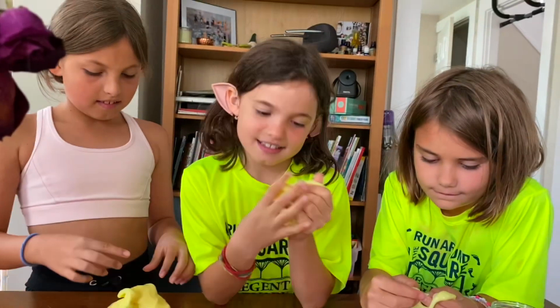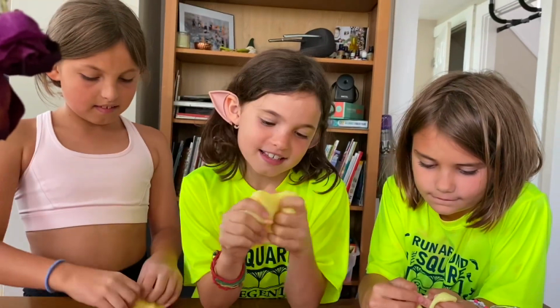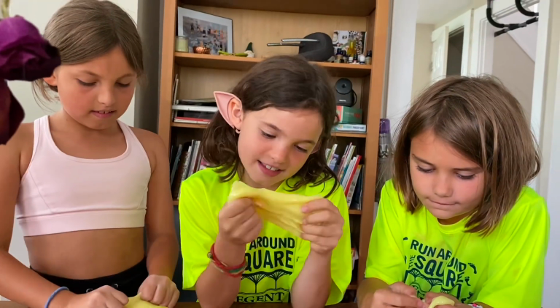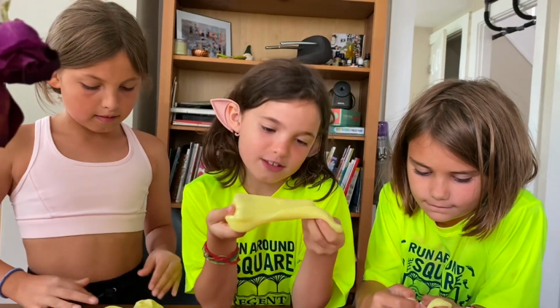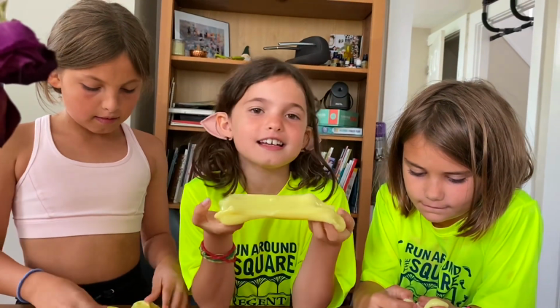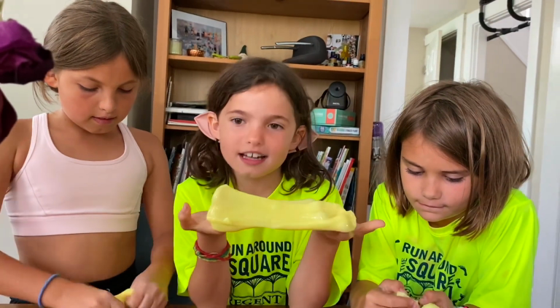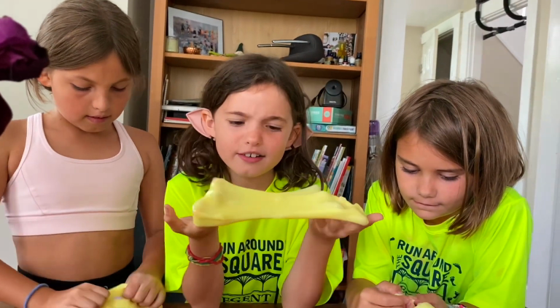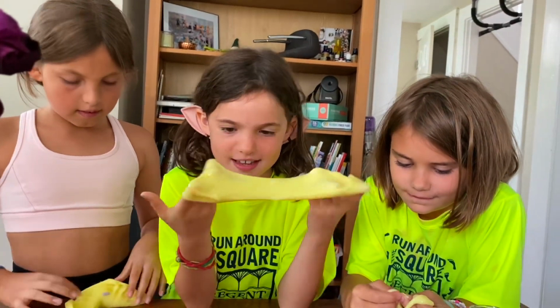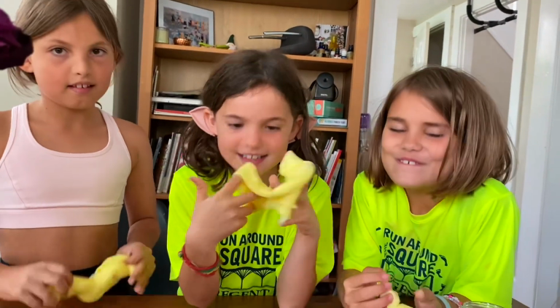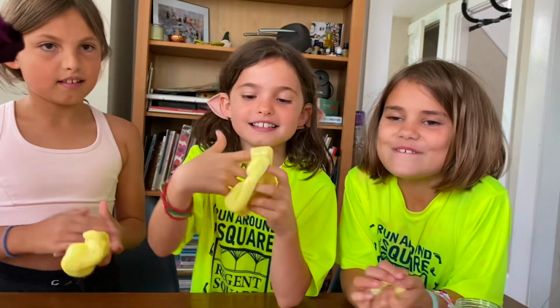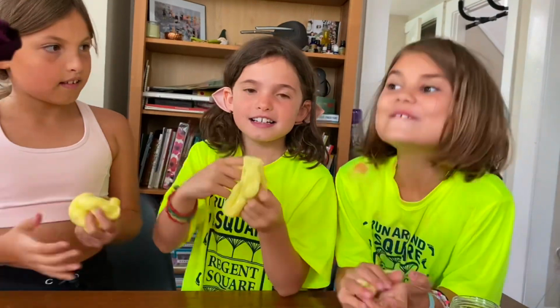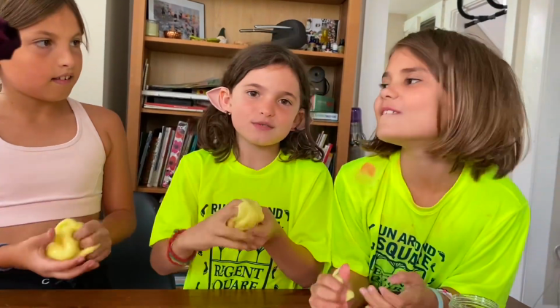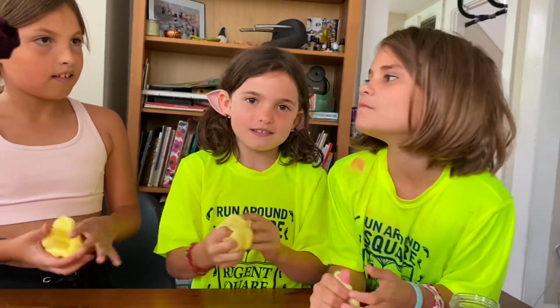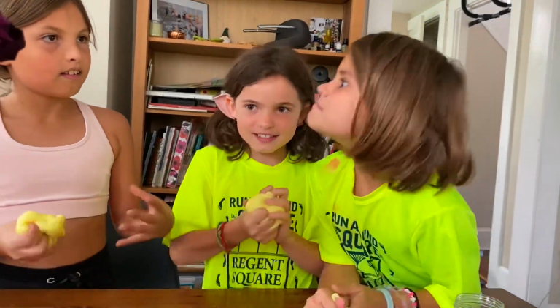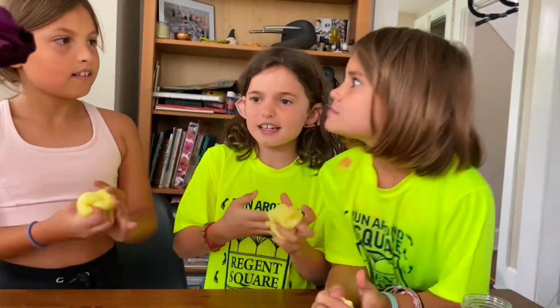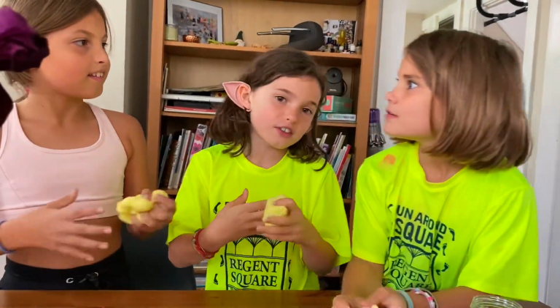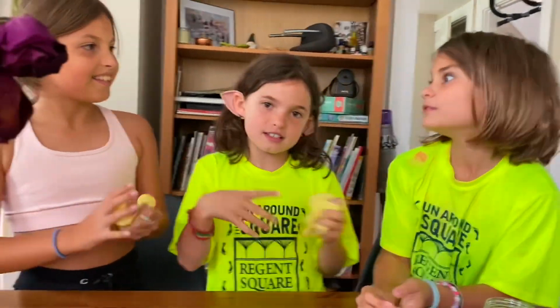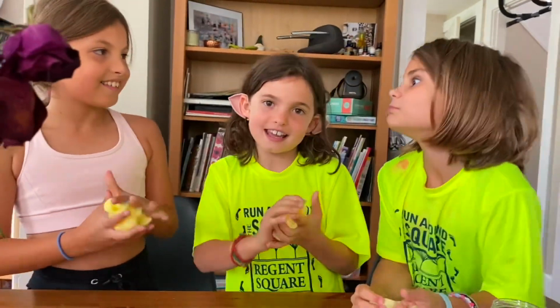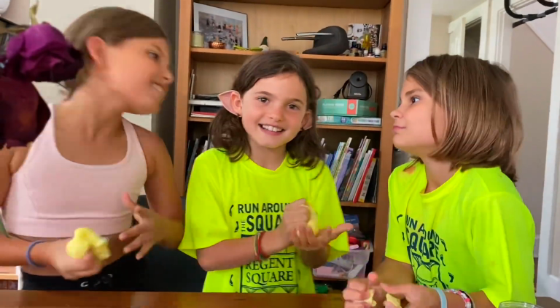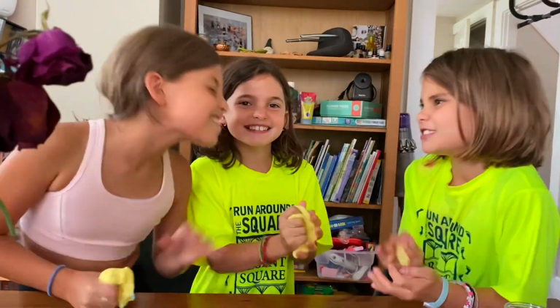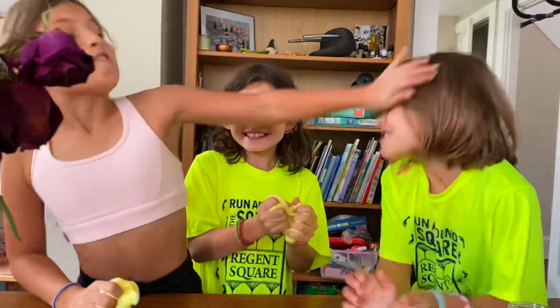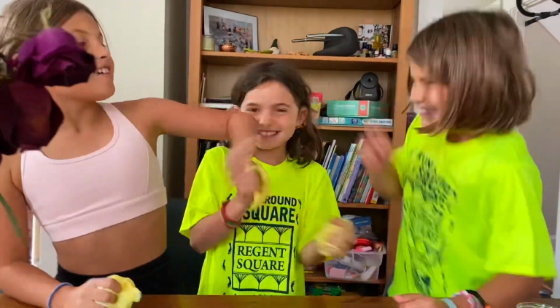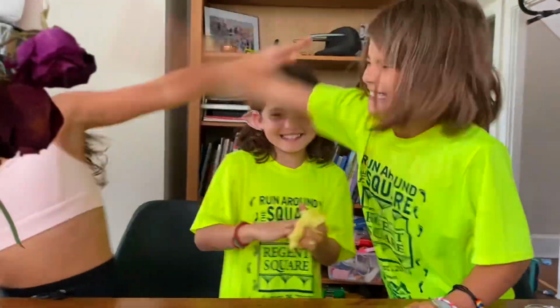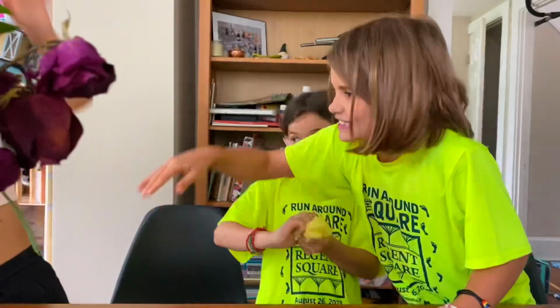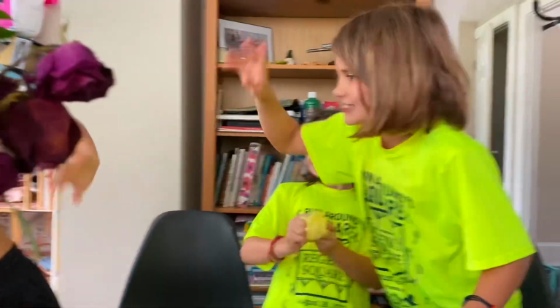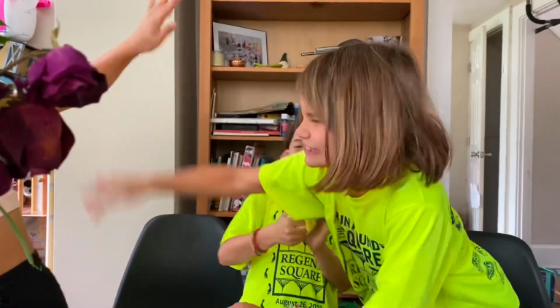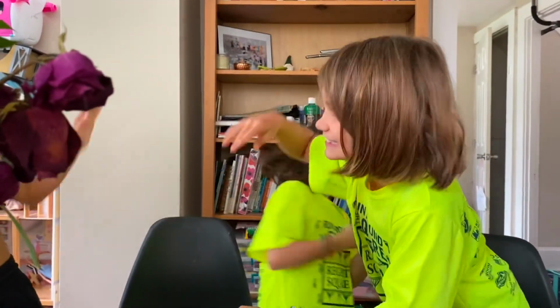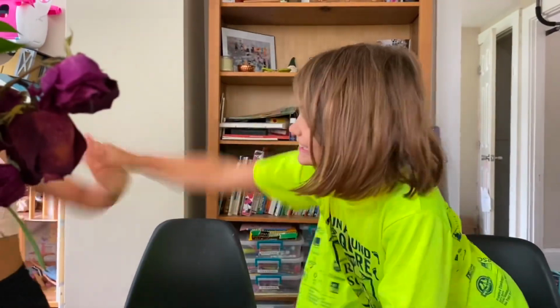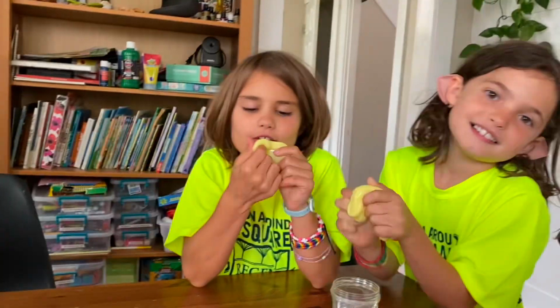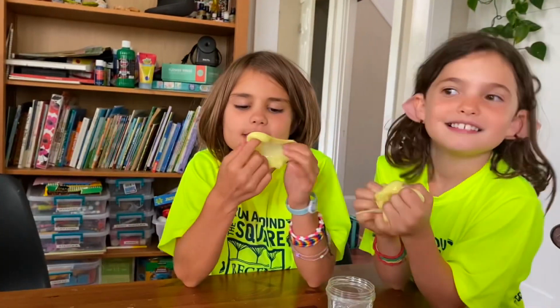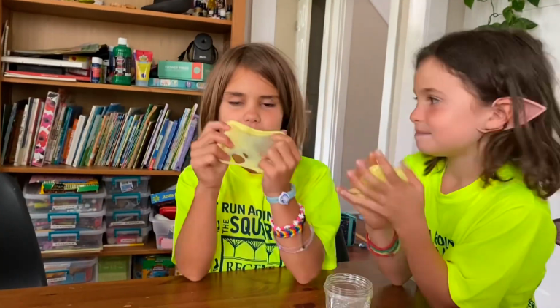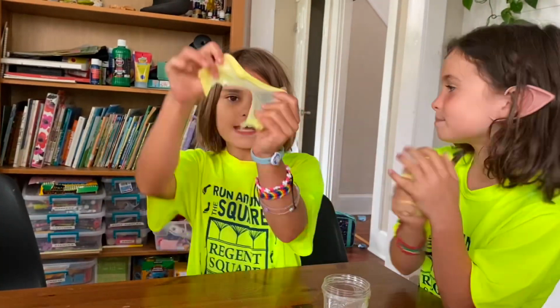This is definitely a 9 out of 10. It's super squishy and it's not sticky at all. I guess it's a 10 out of 10.